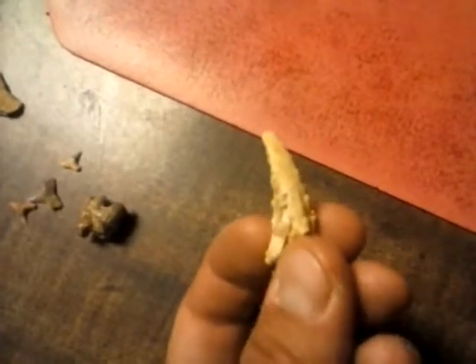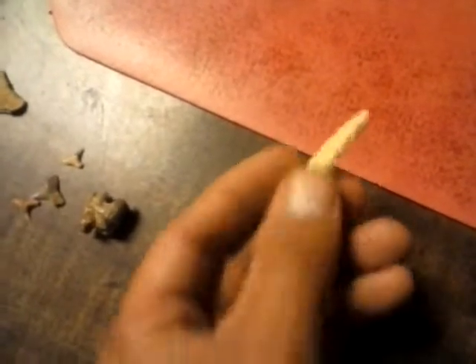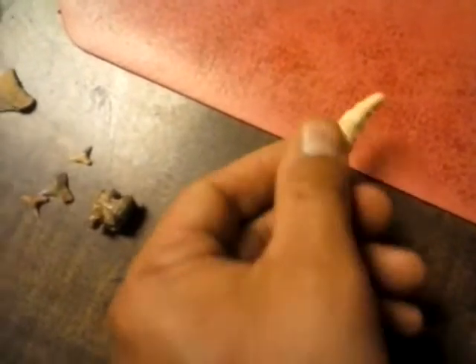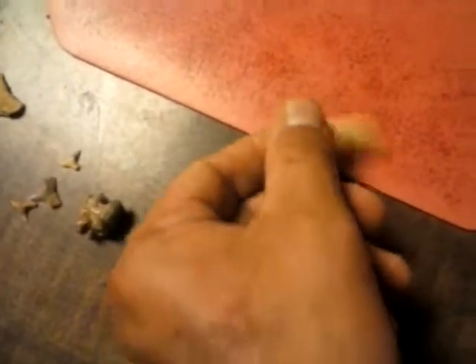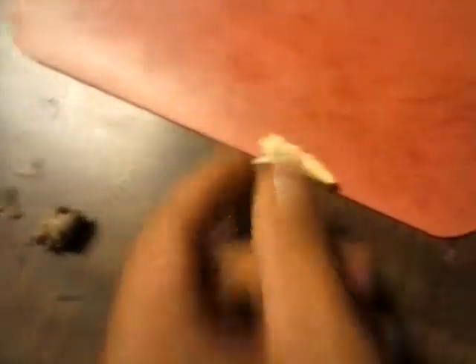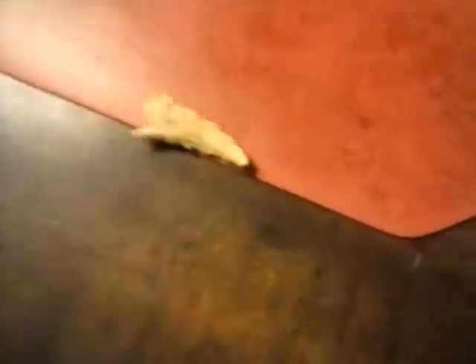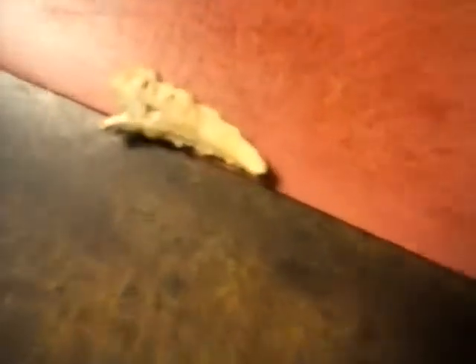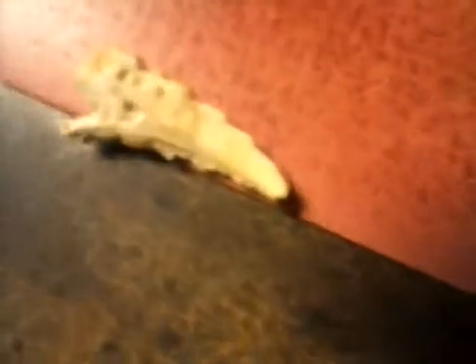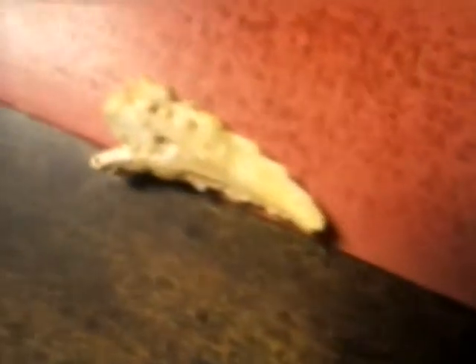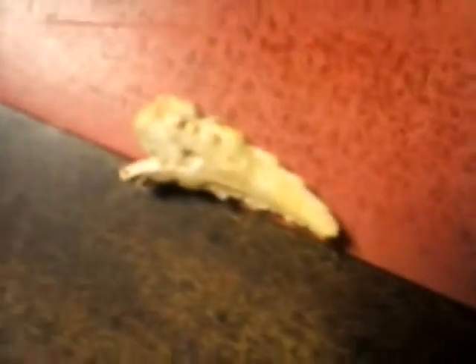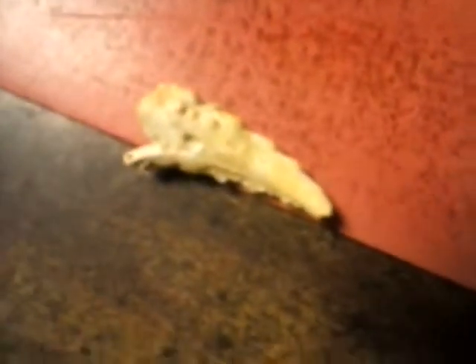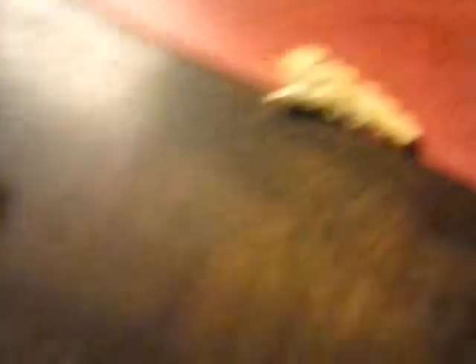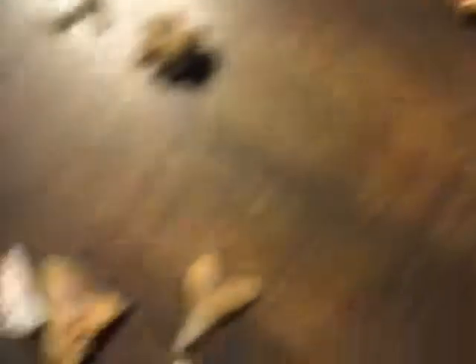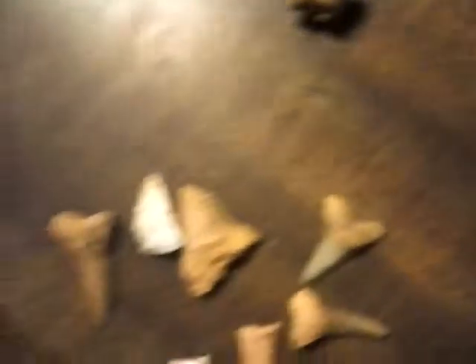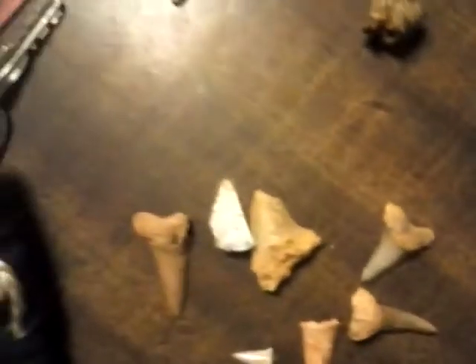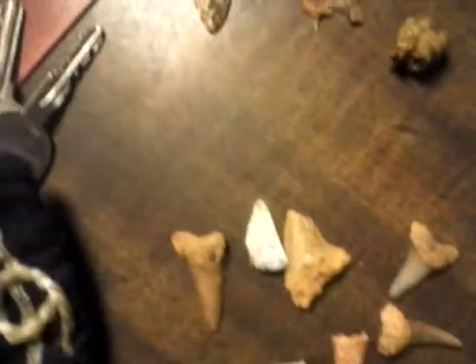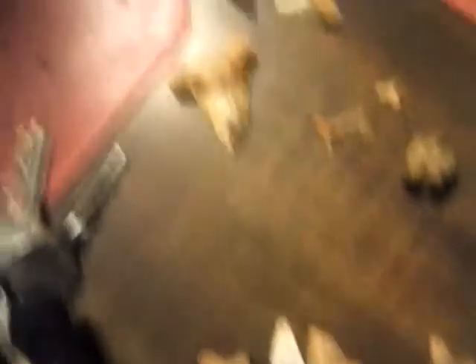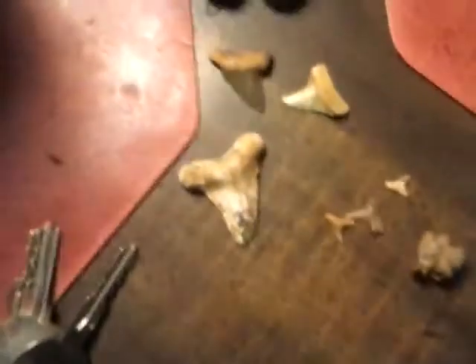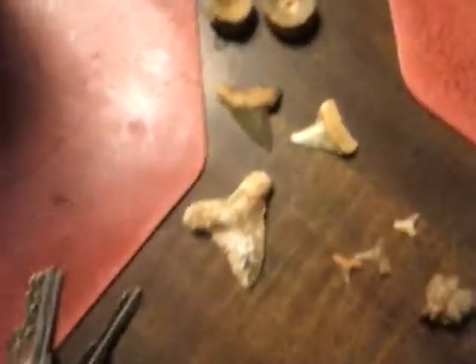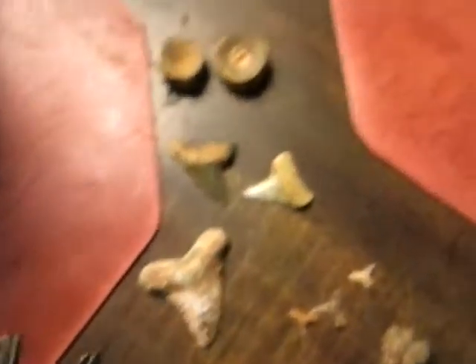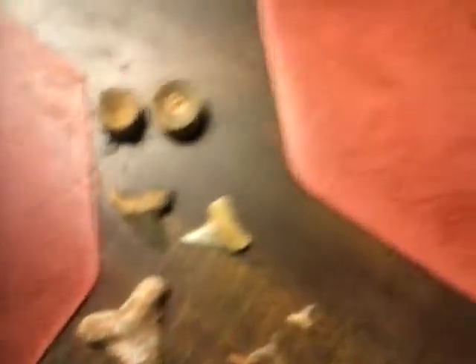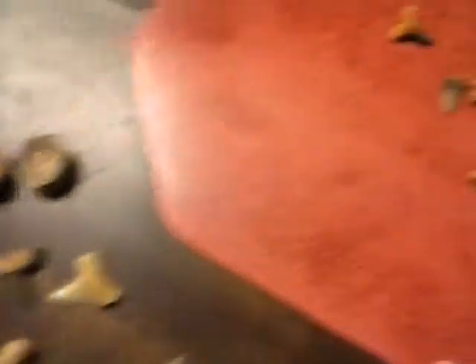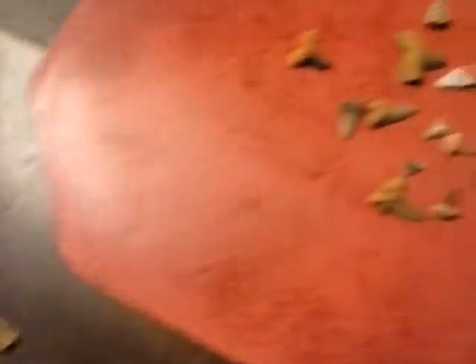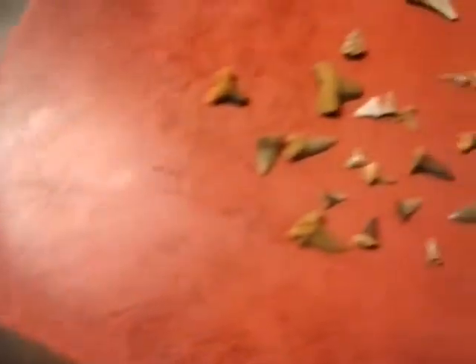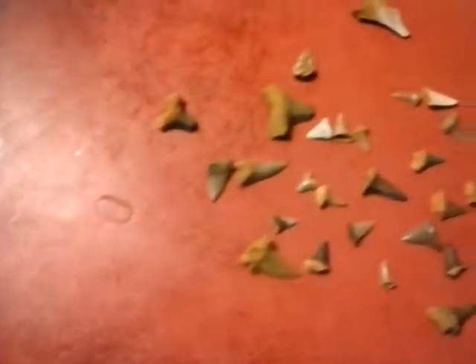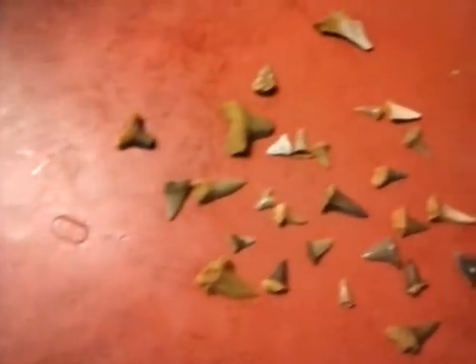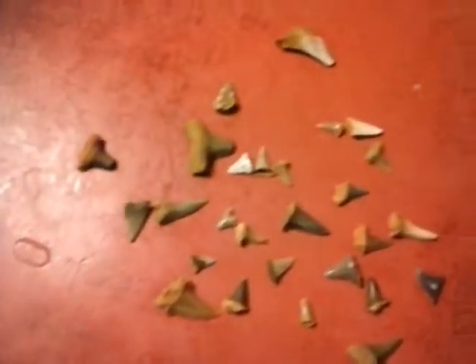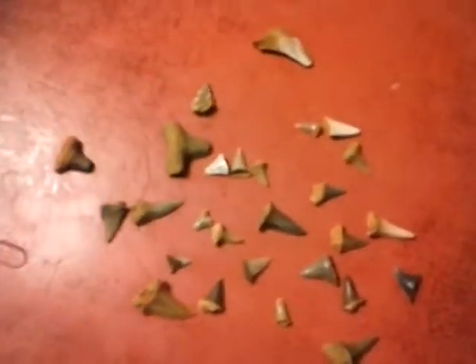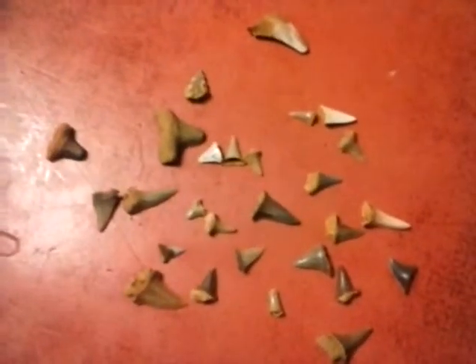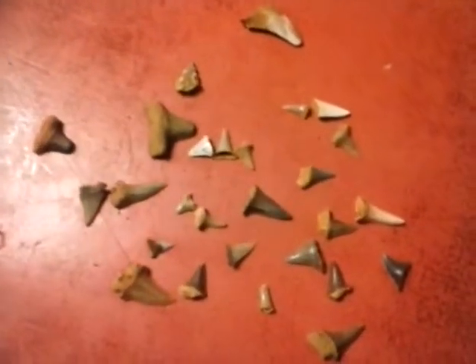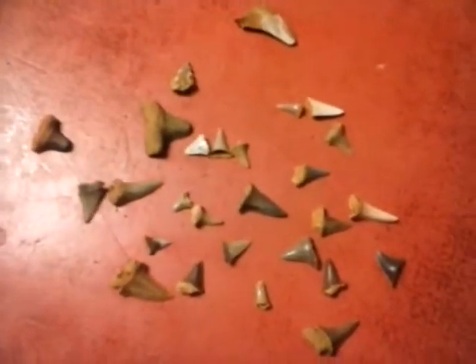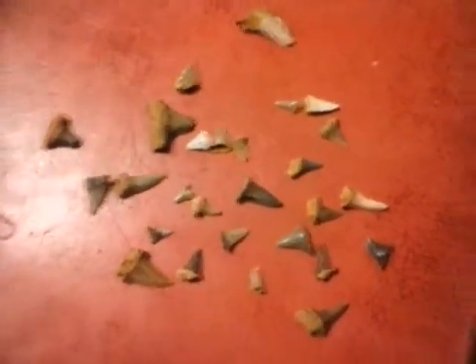Well, that's all I got today. Thanks for watching another shark teeth expedition.